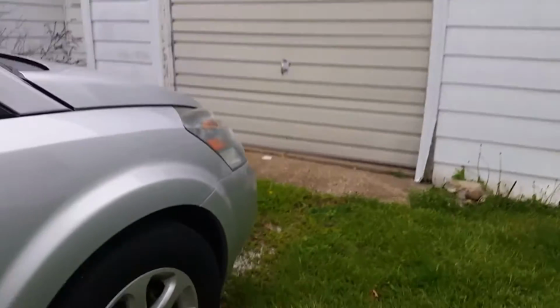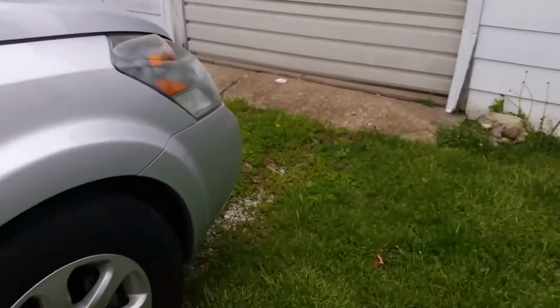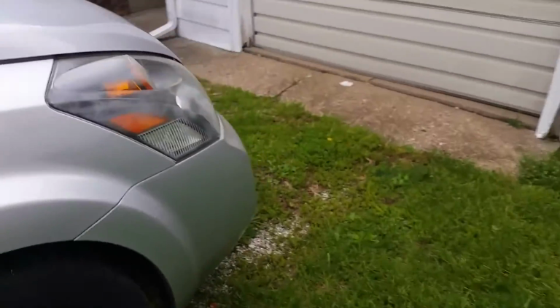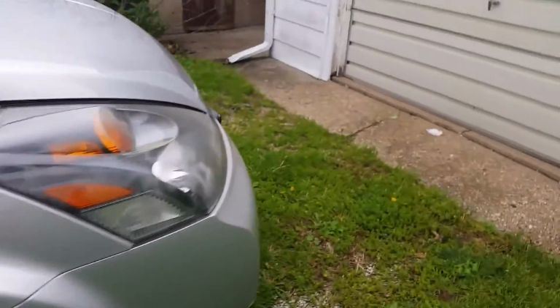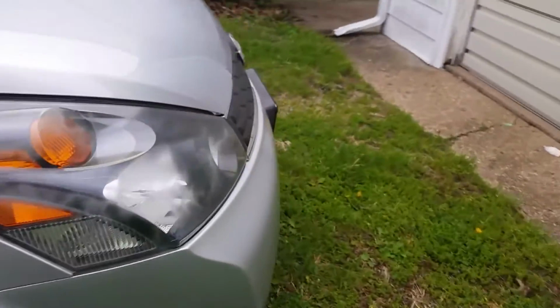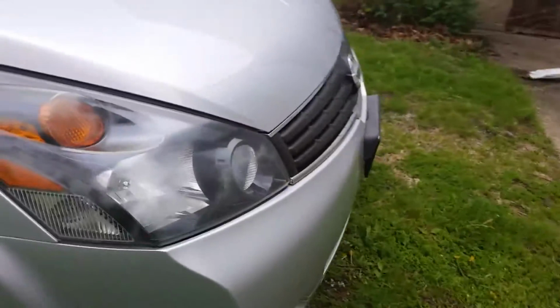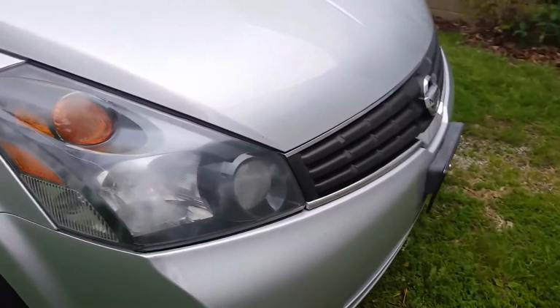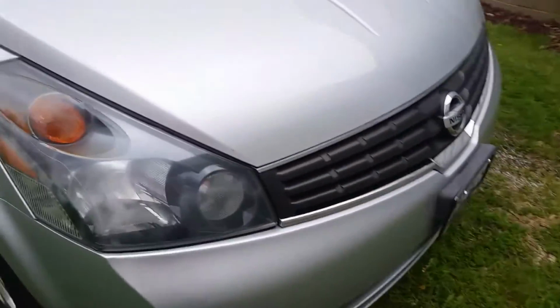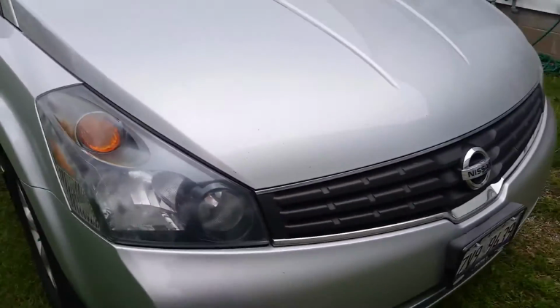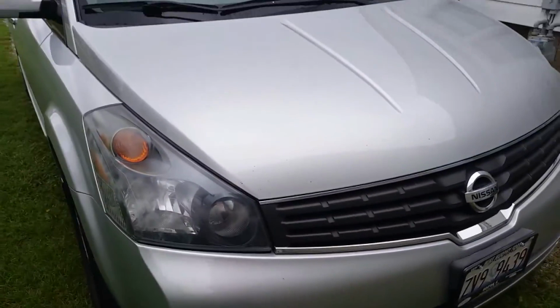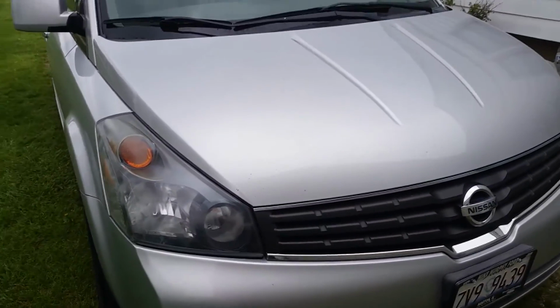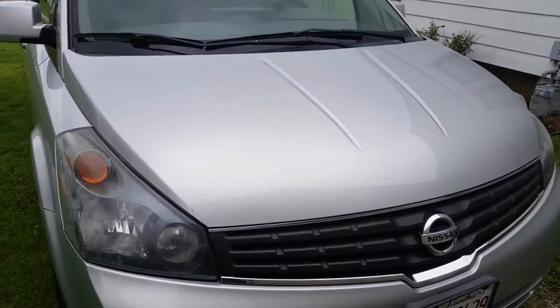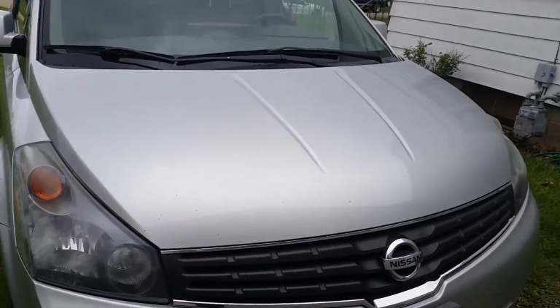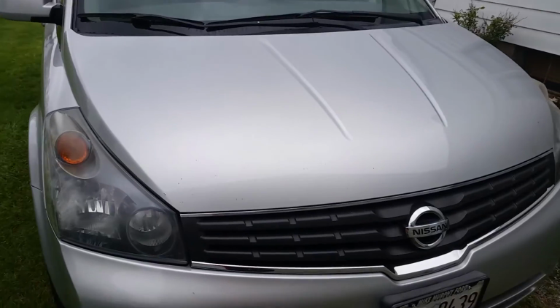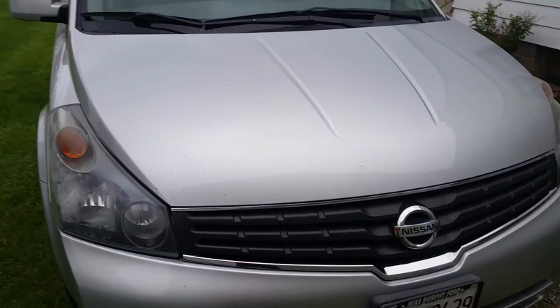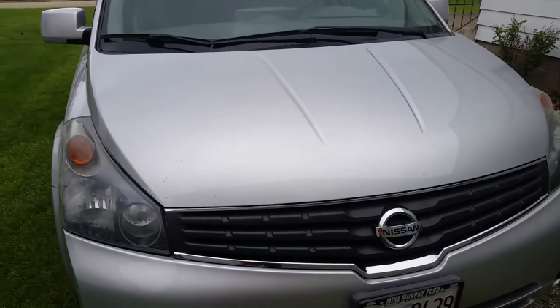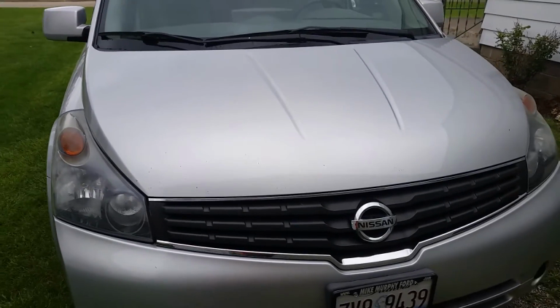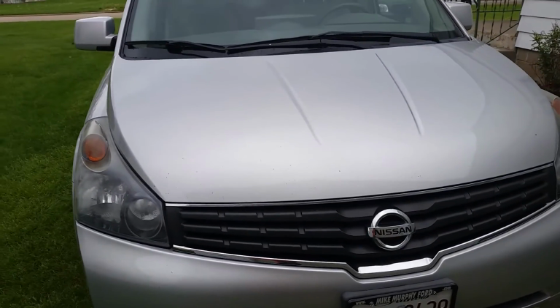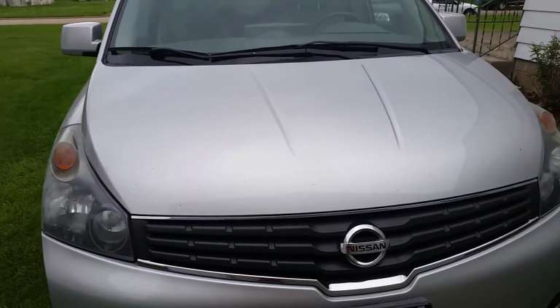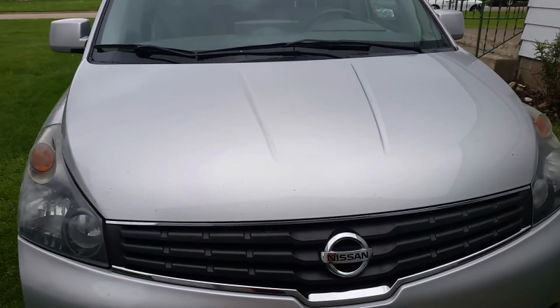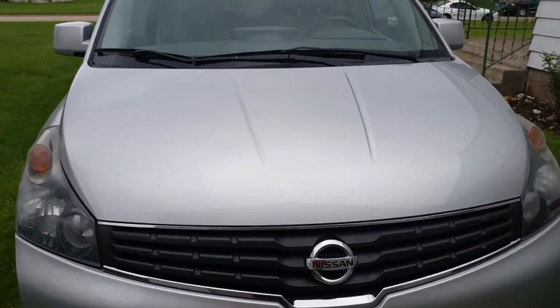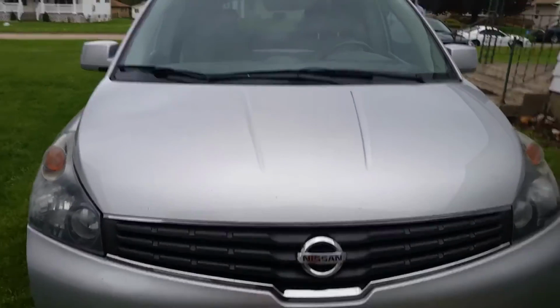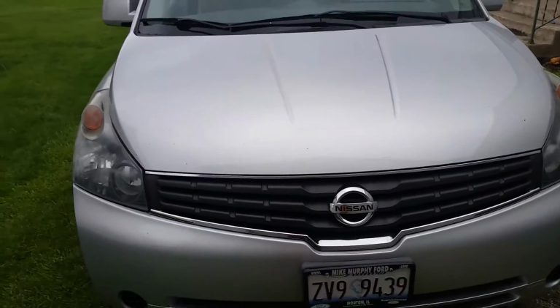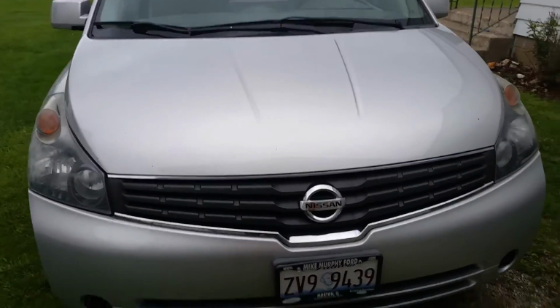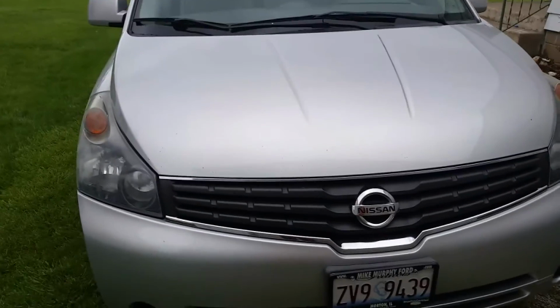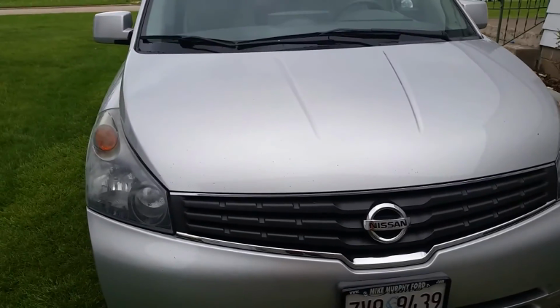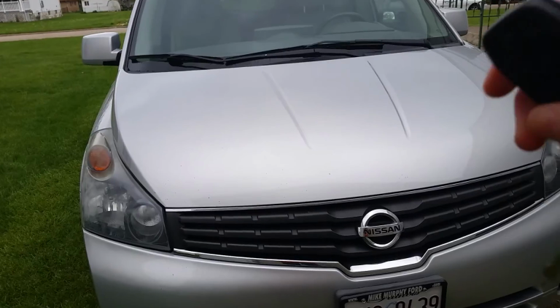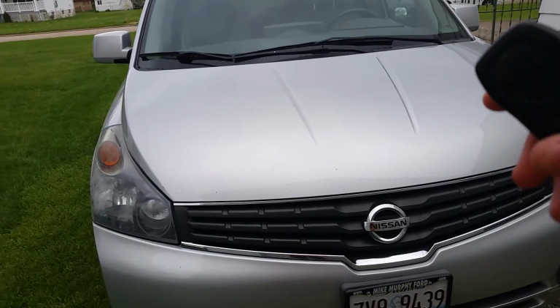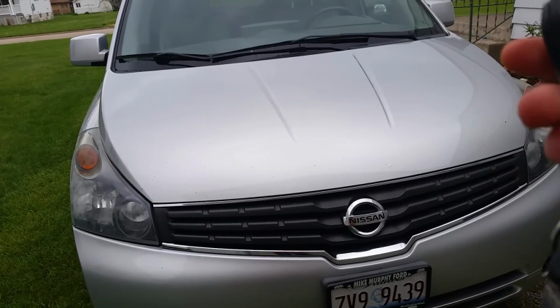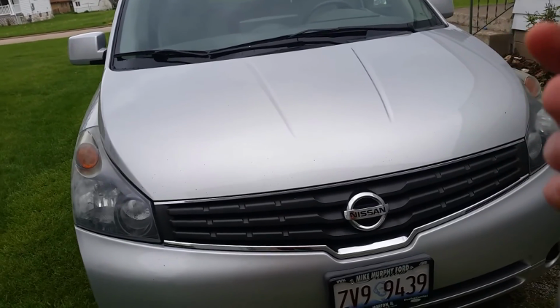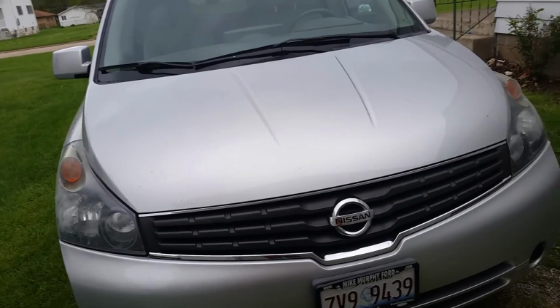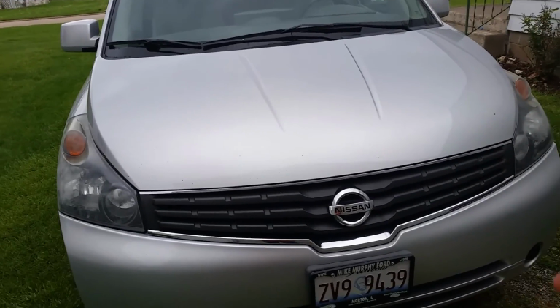Hello everyone, I hope you enjoyed the in-depth look at this 2008 Nissan Quest 3.5. Be sure to stay tuned for my next video. I'll see you later next time. Take care, guys.